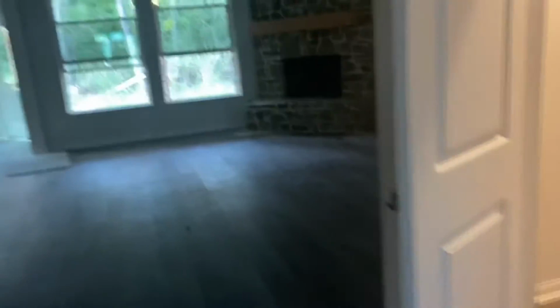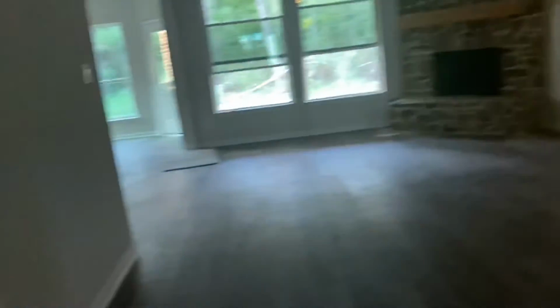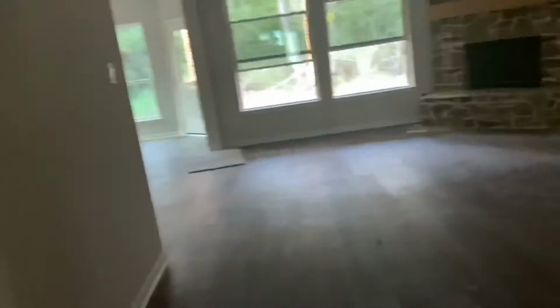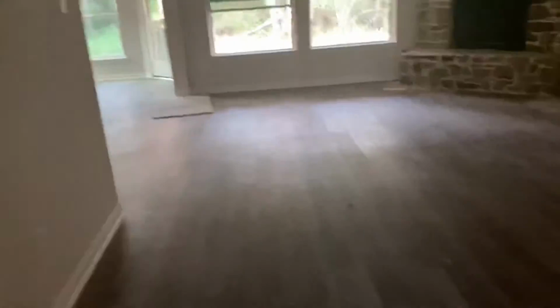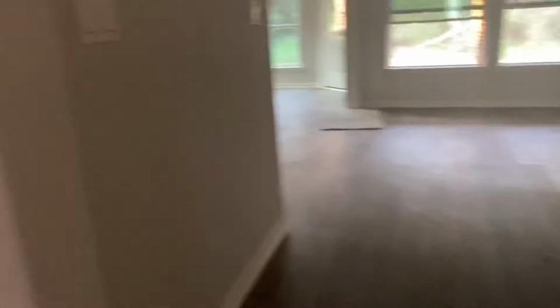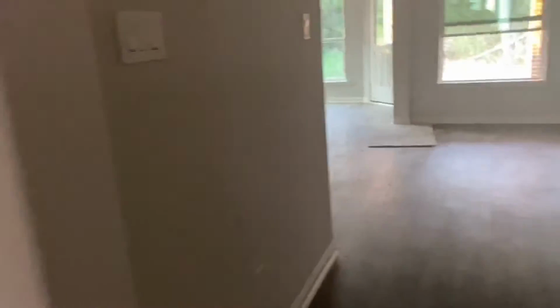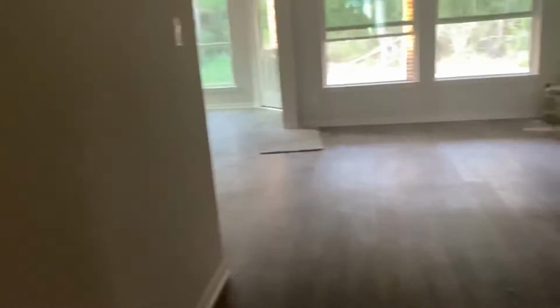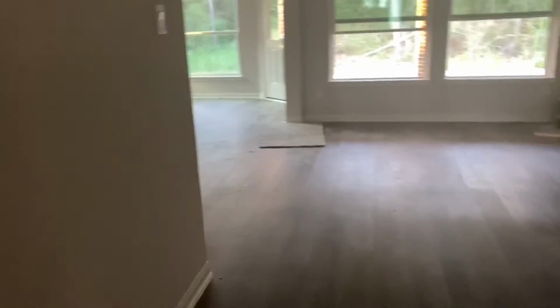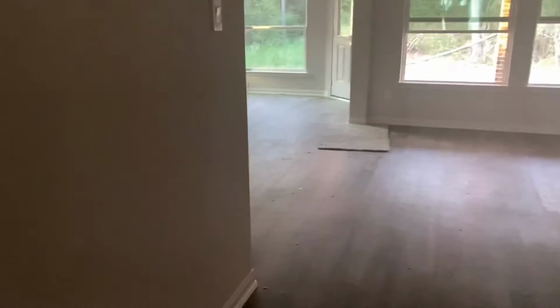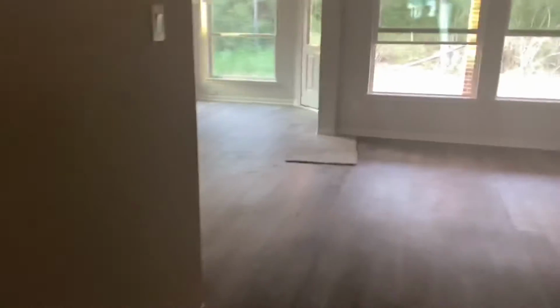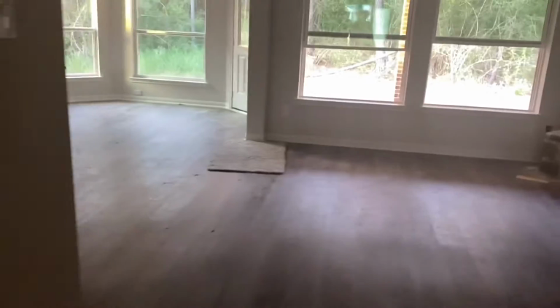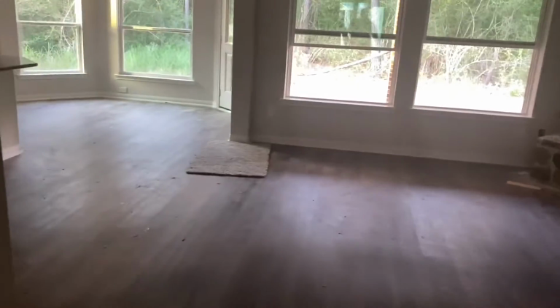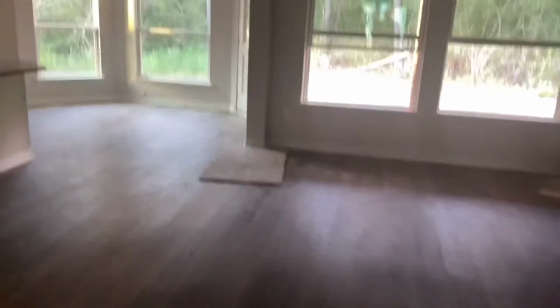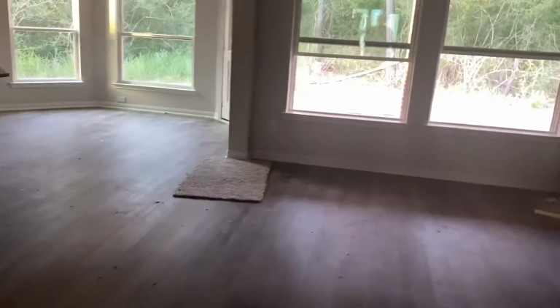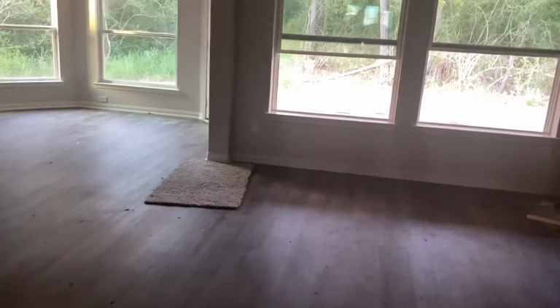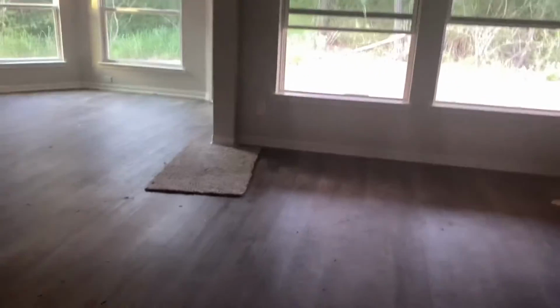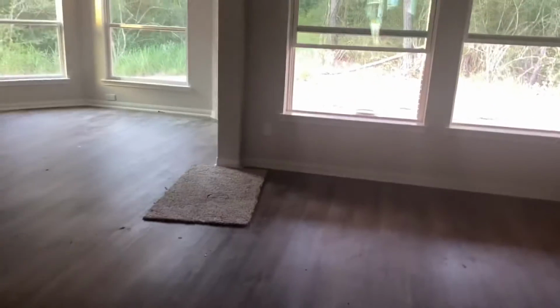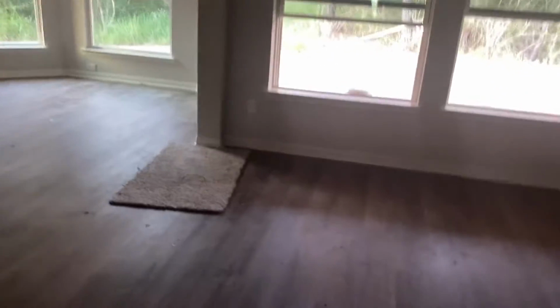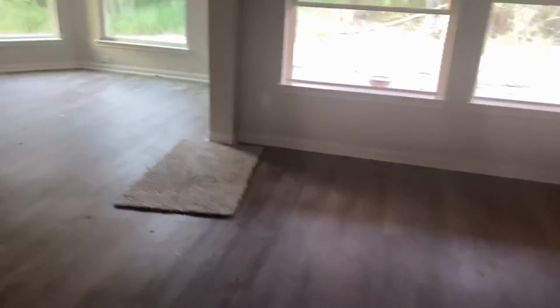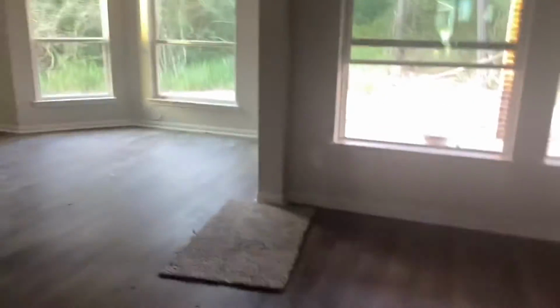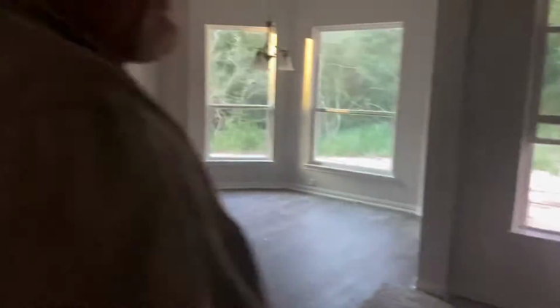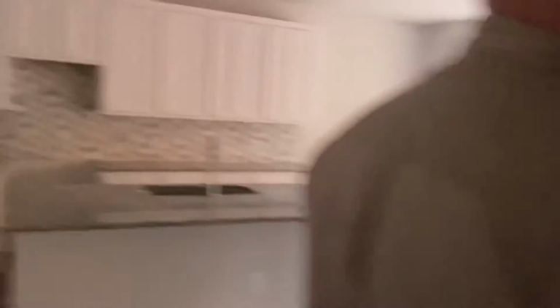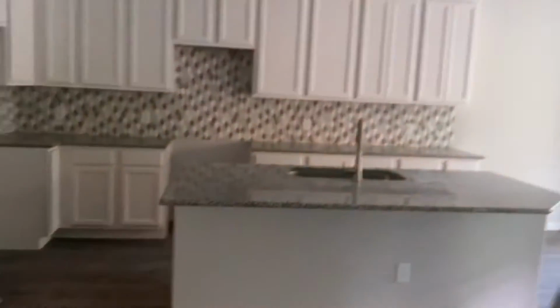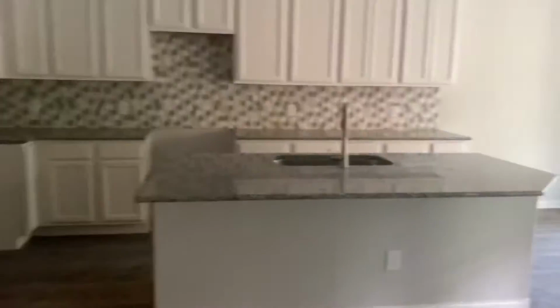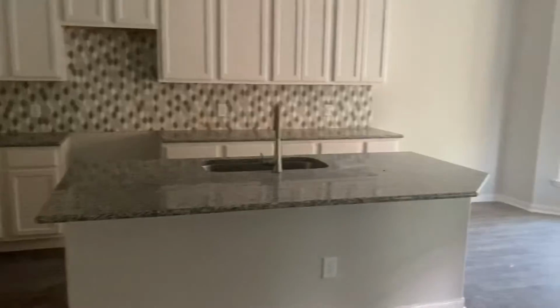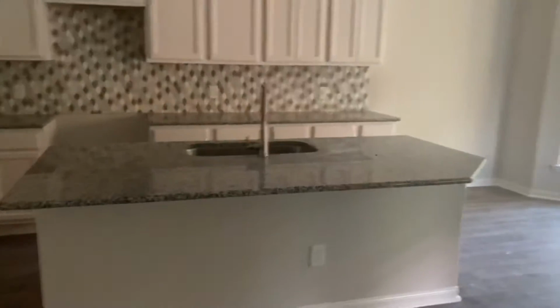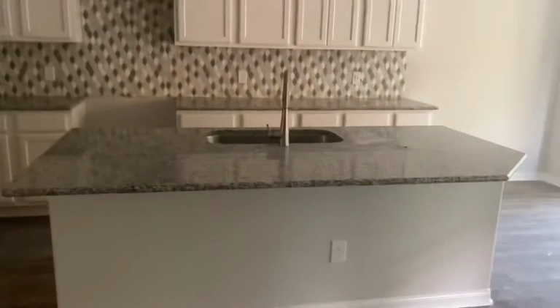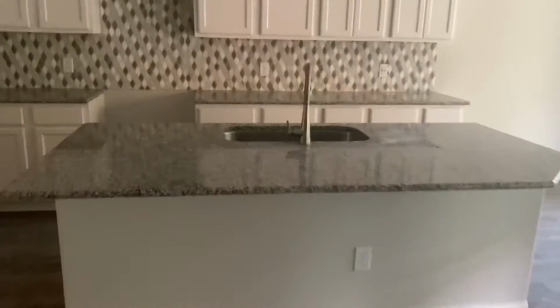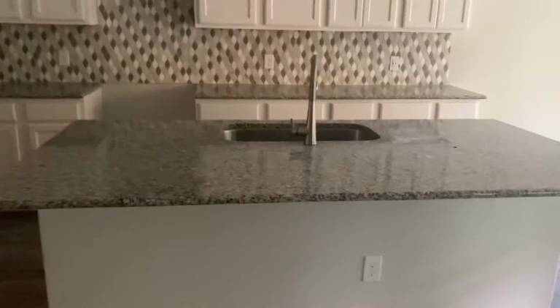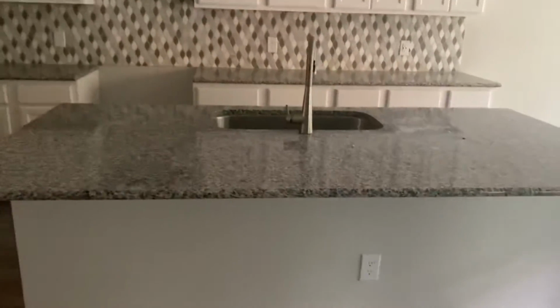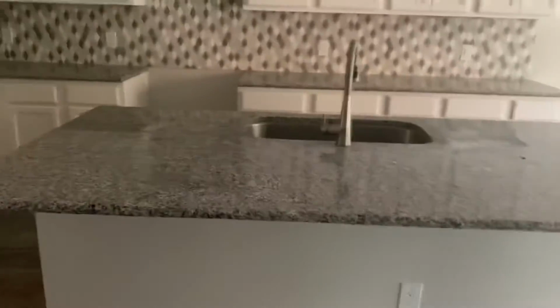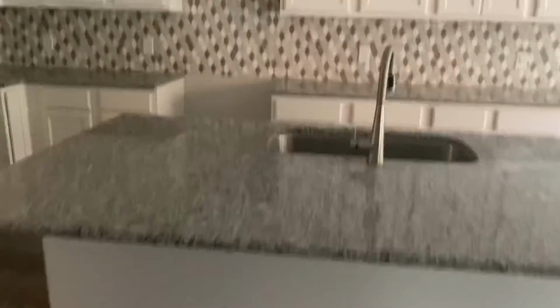It looks like the sprinklers went all the way around the house. Yeah, which is probably how they... Yeah.